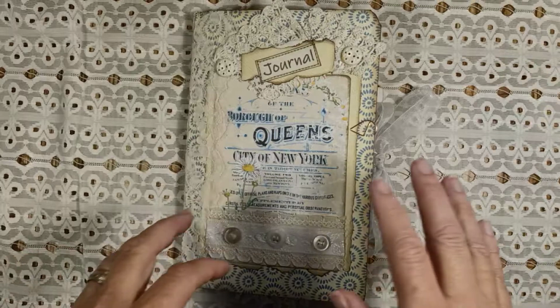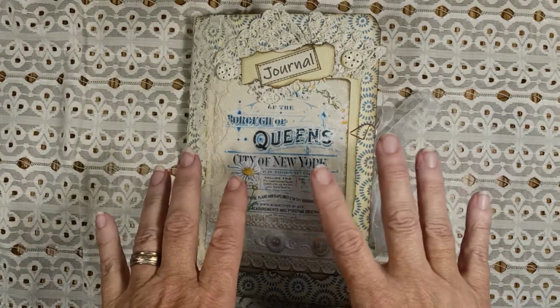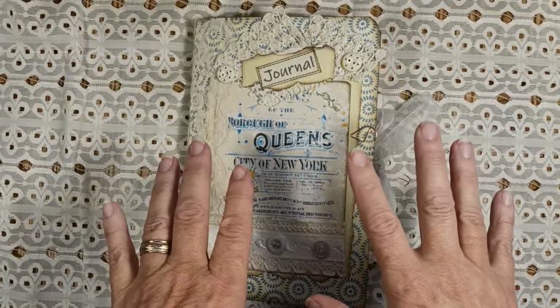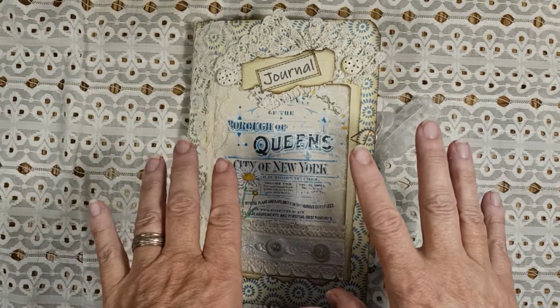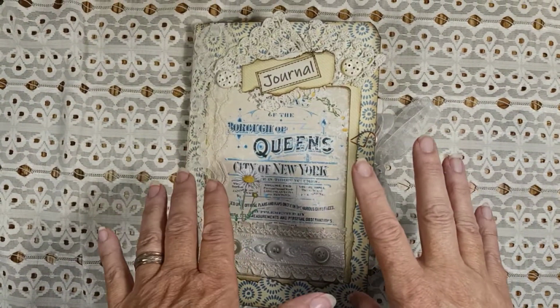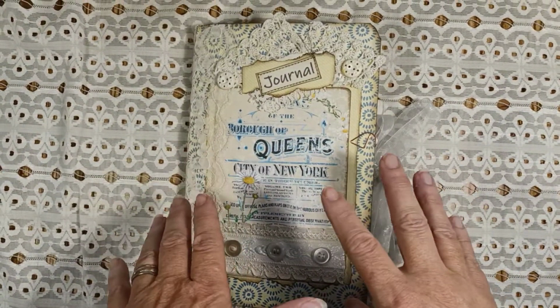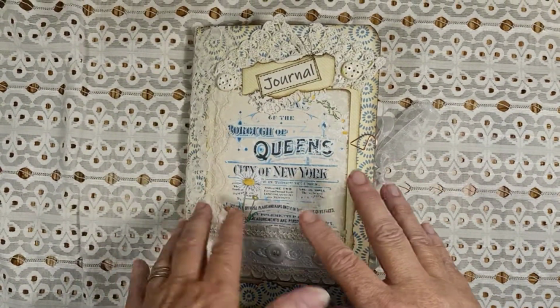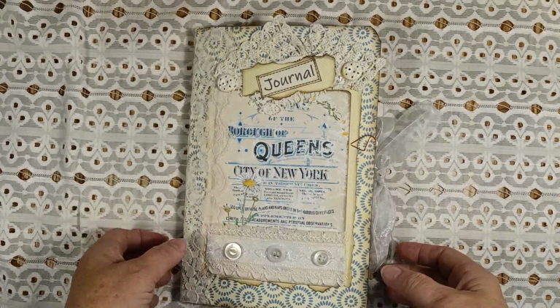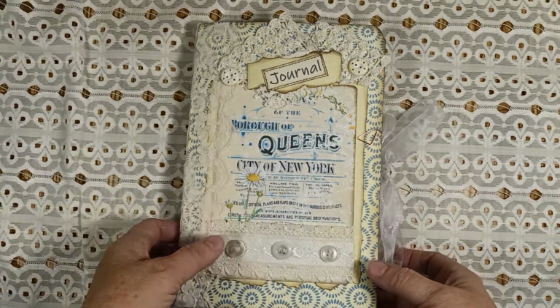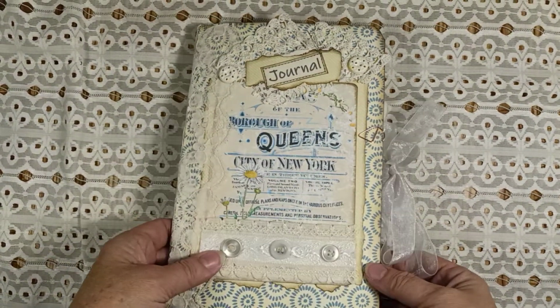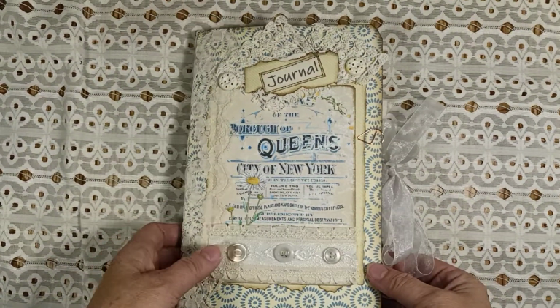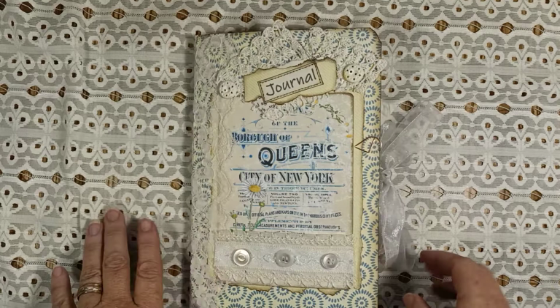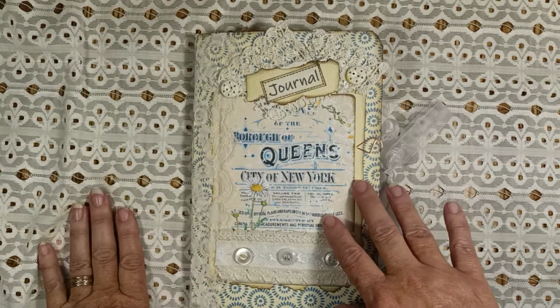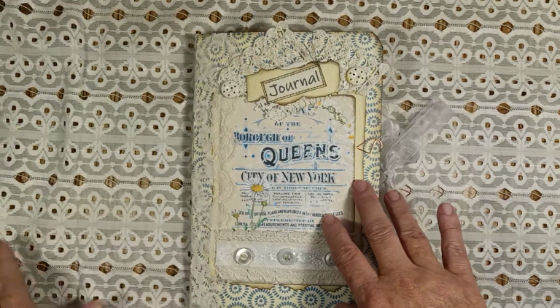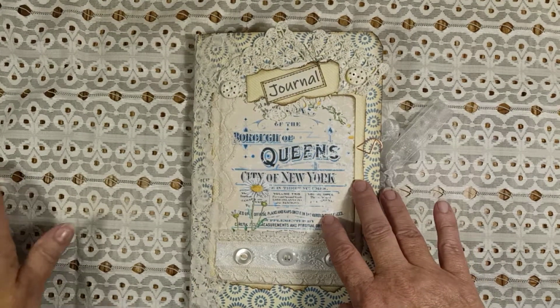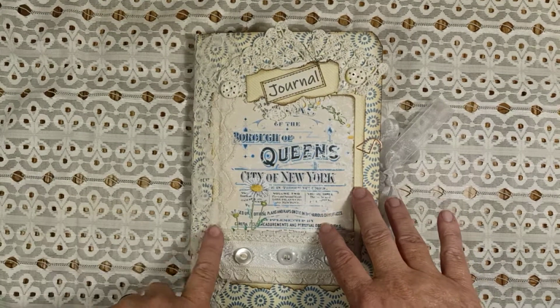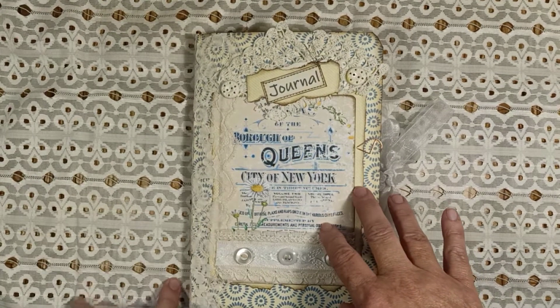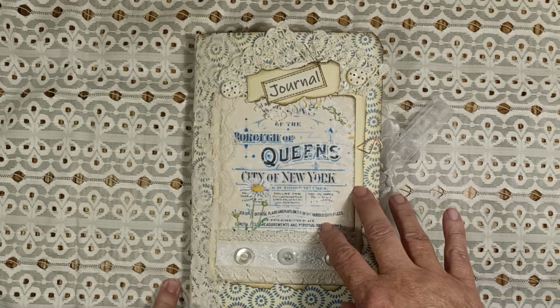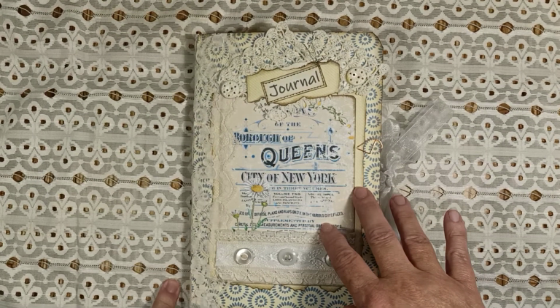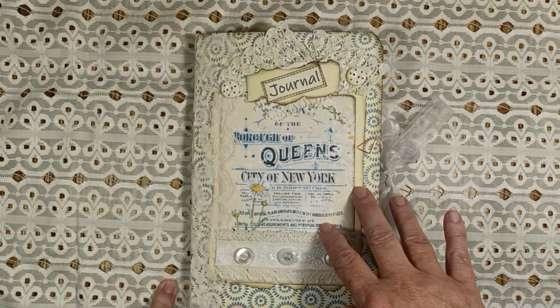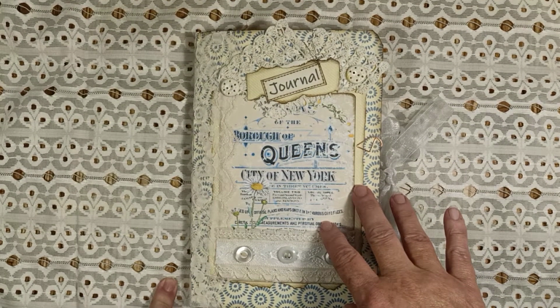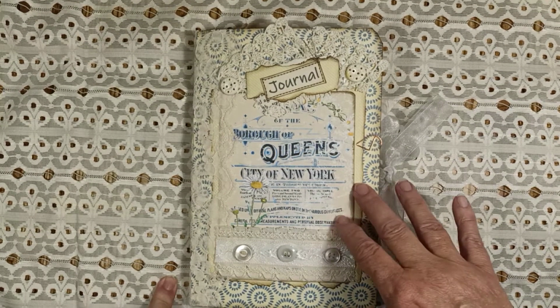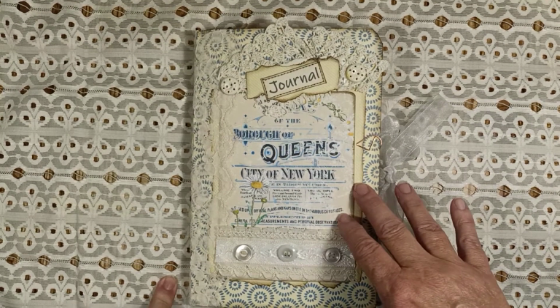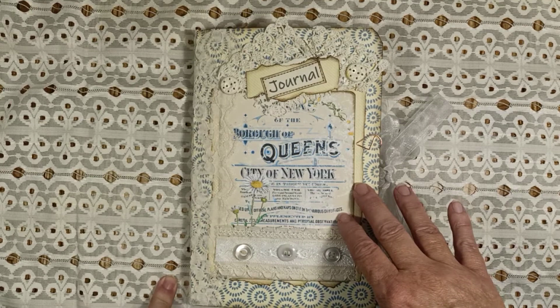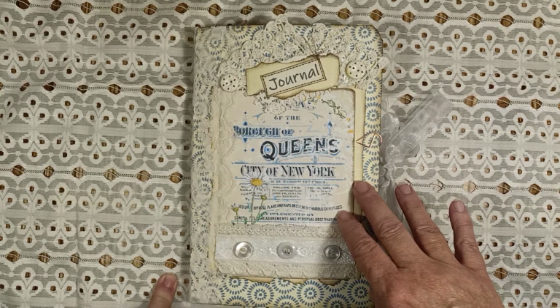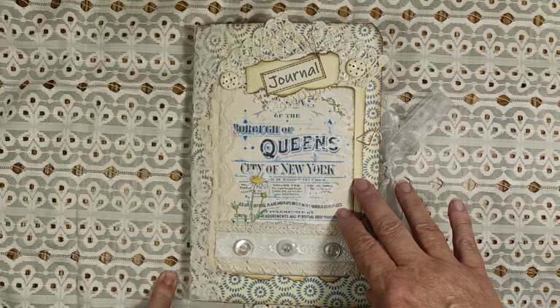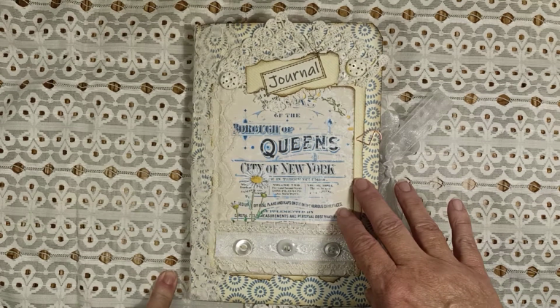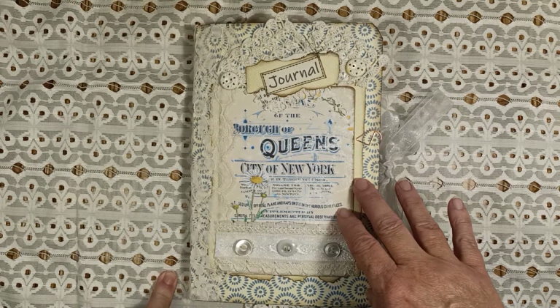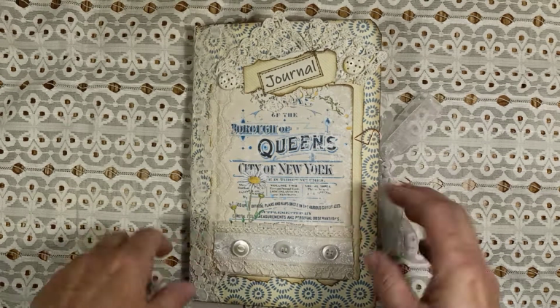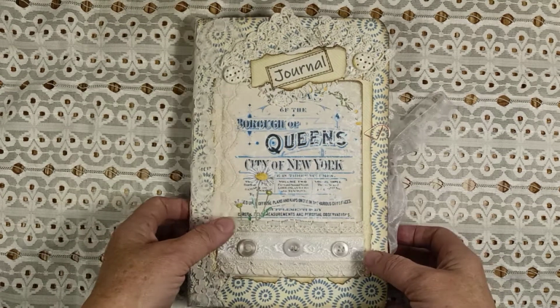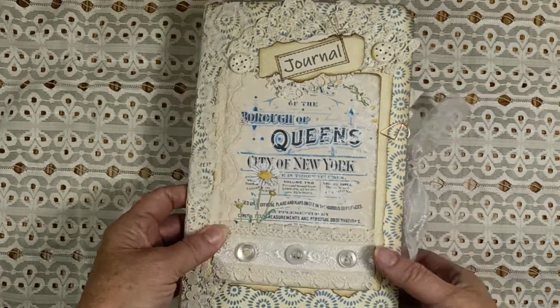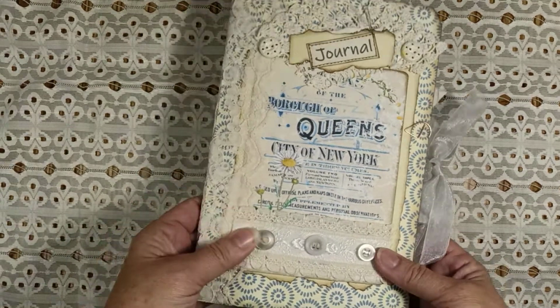Hi everybody, hey it's Lisa here from Lisa Press Creations and I have a journal flip through for you. I've worked on this journal for a little while and I'm ready to put it in my Etsy shop. I just wanted to show you guys this journal that I did.